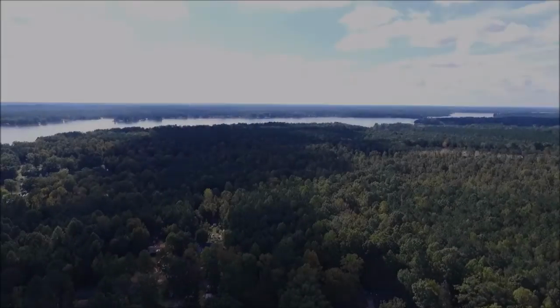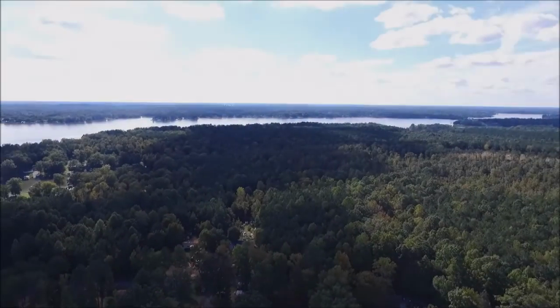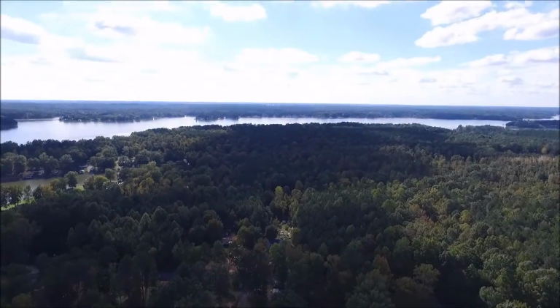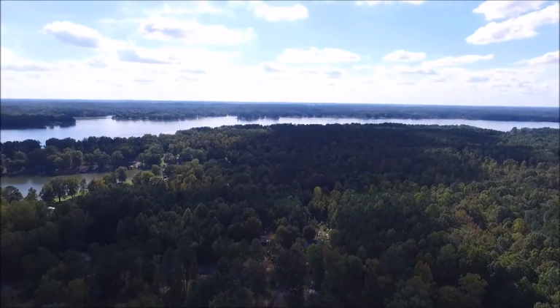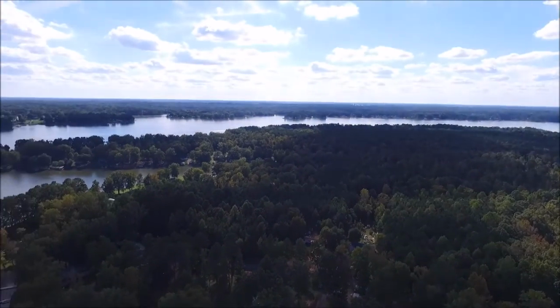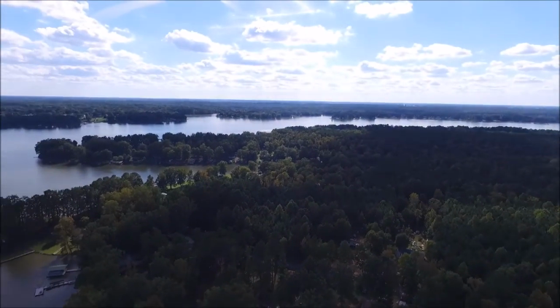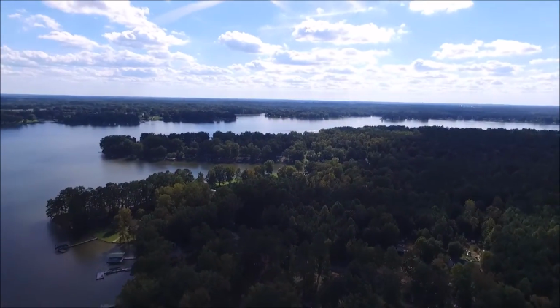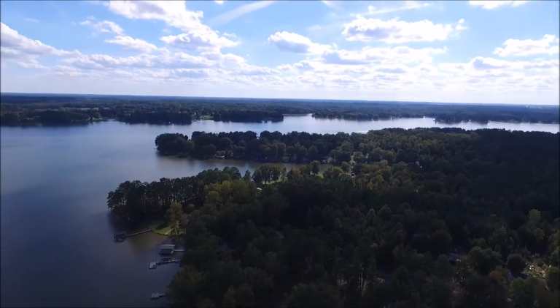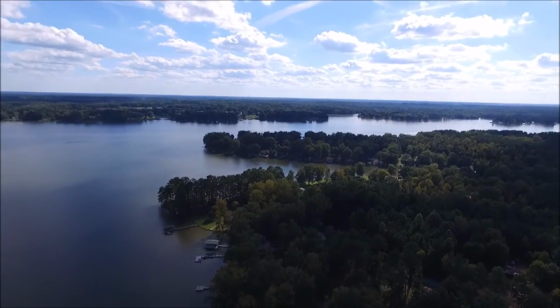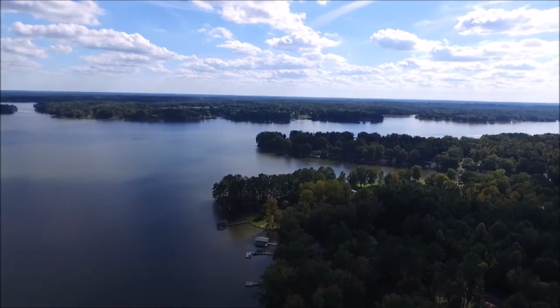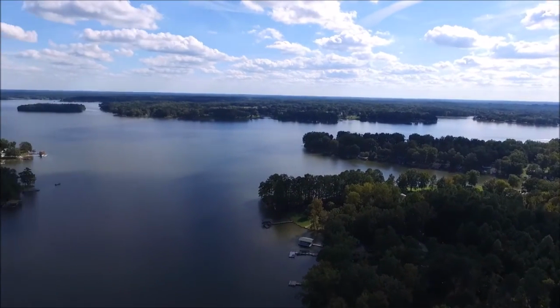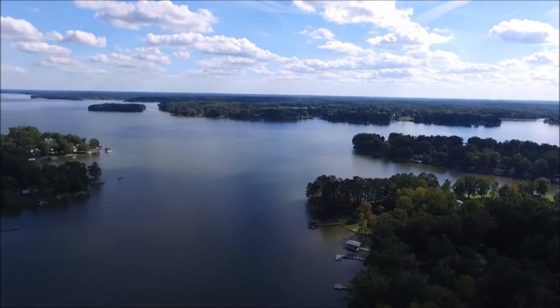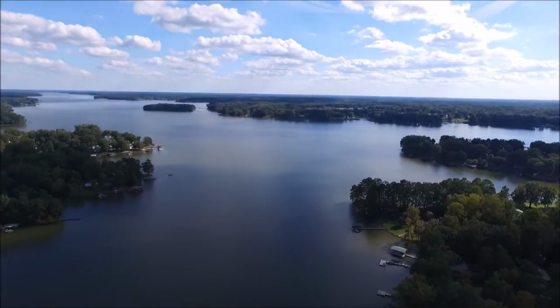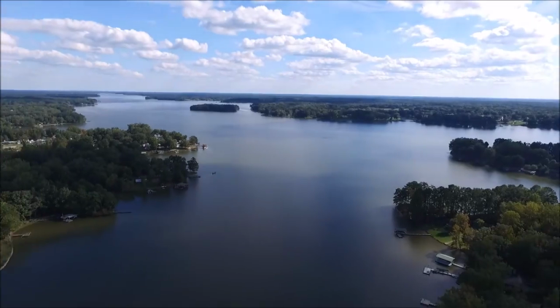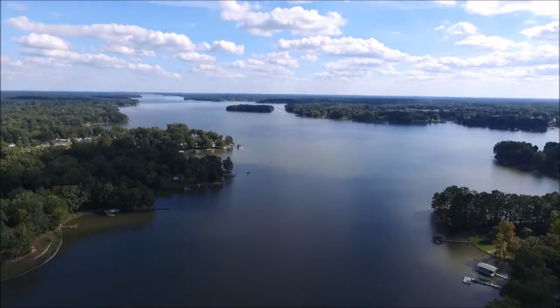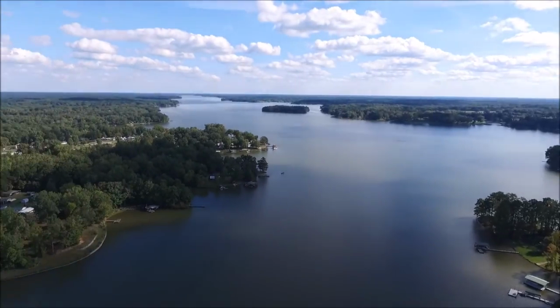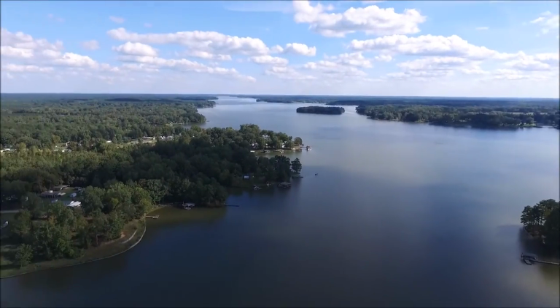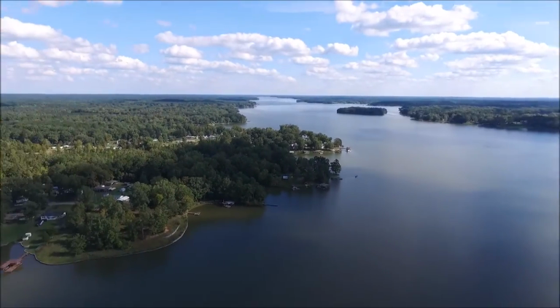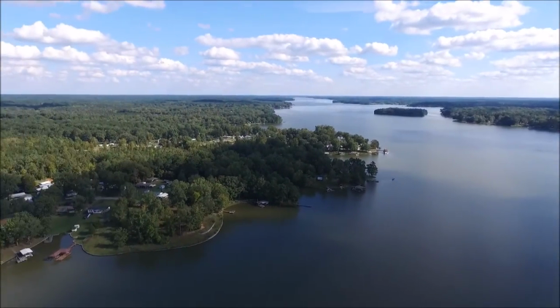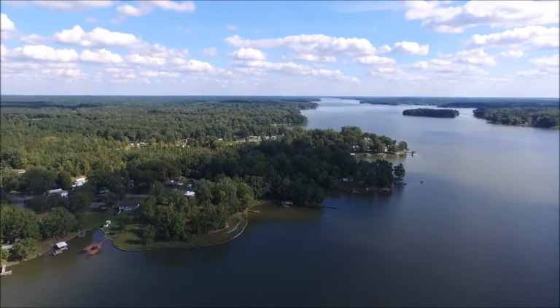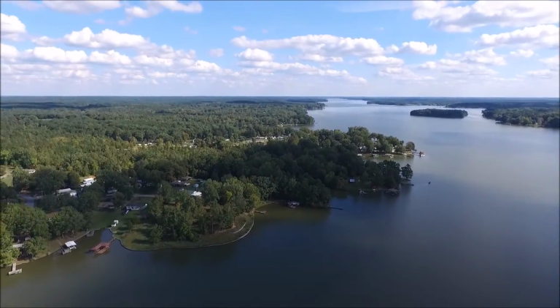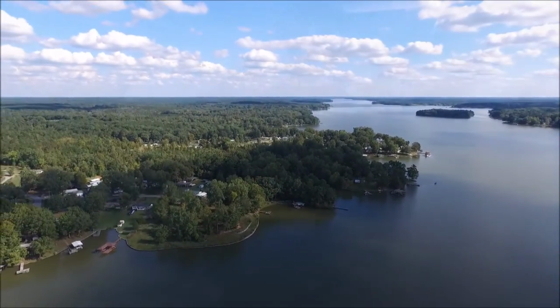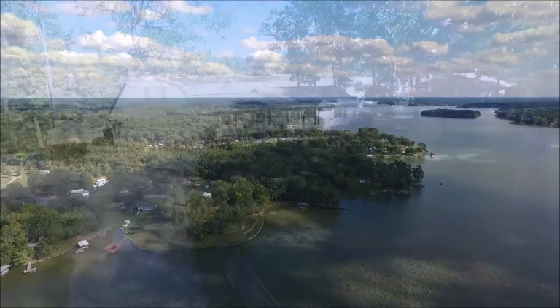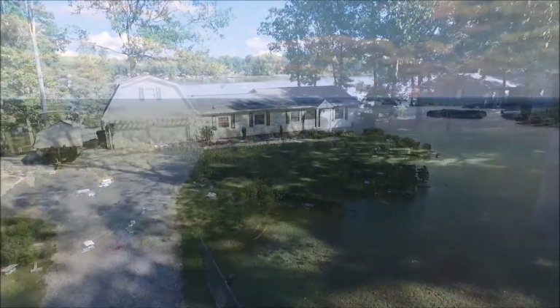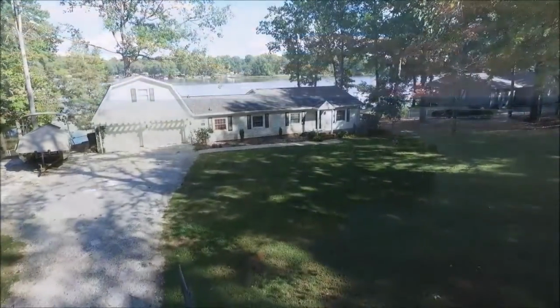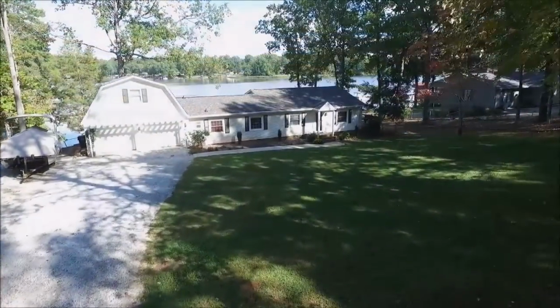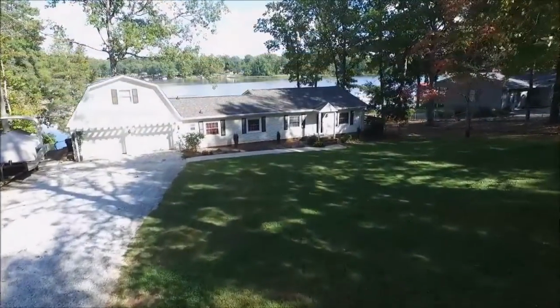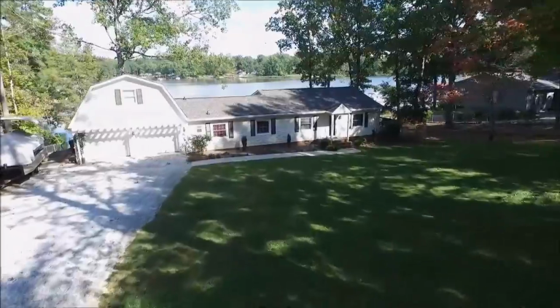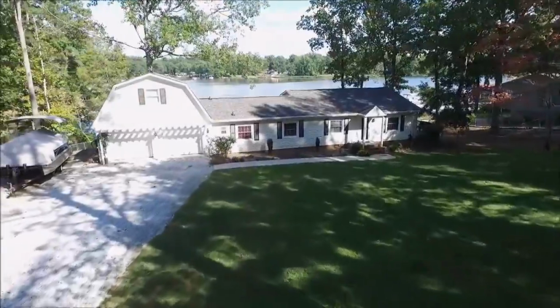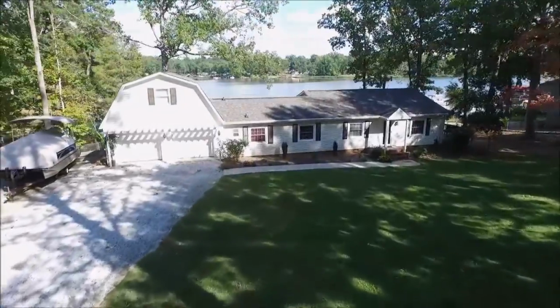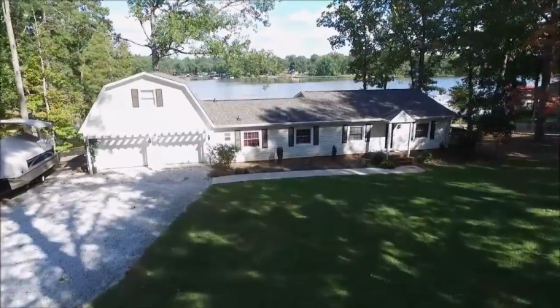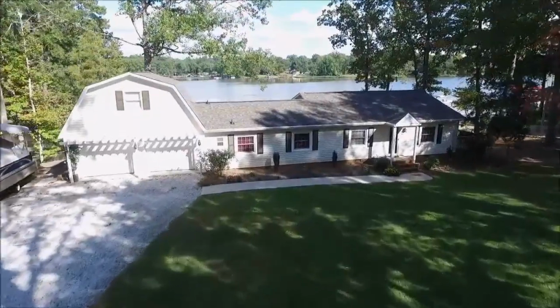Hi, this is Tony Carrere with Lakelands Realty. Welcome back to beautiful Lake Greenwood, South Carolina. Today we're going to take a close look at 593 Pineland Shore Circle.